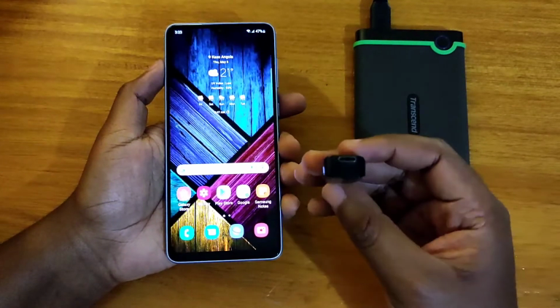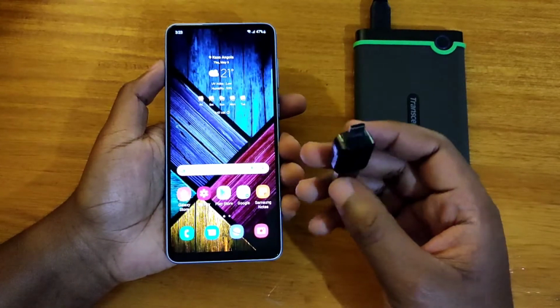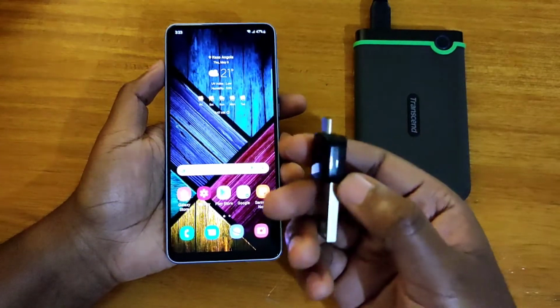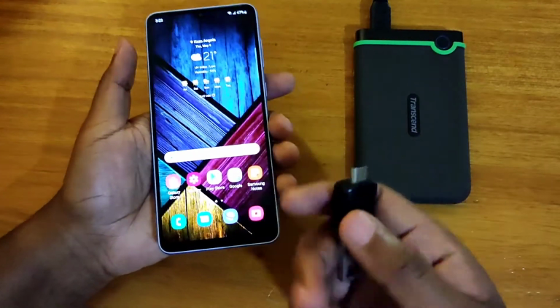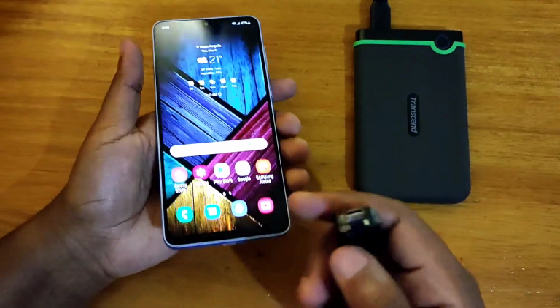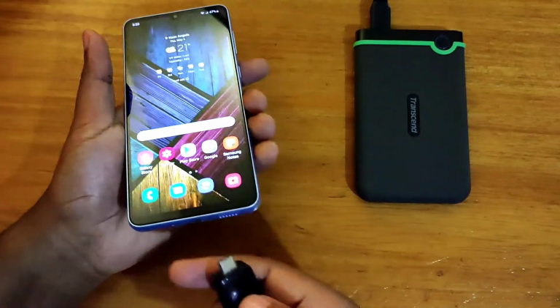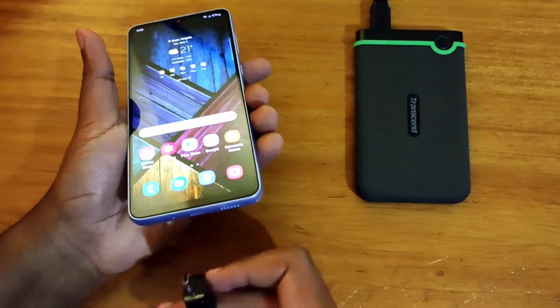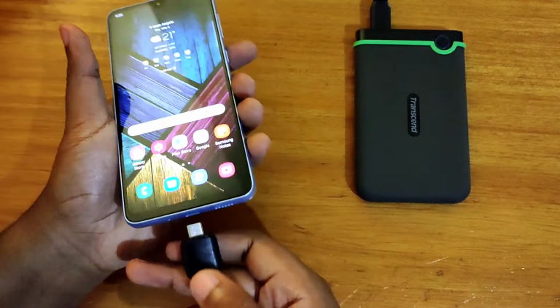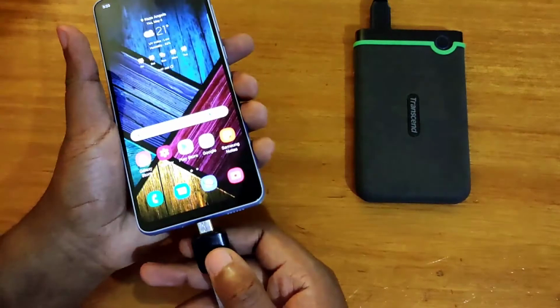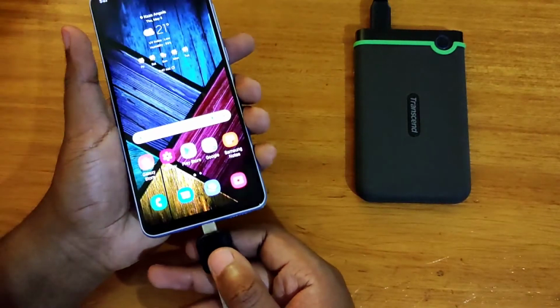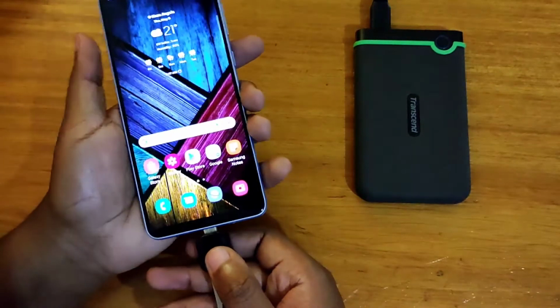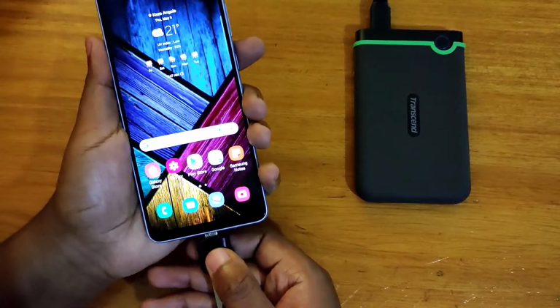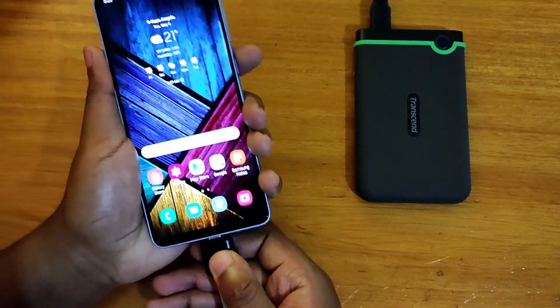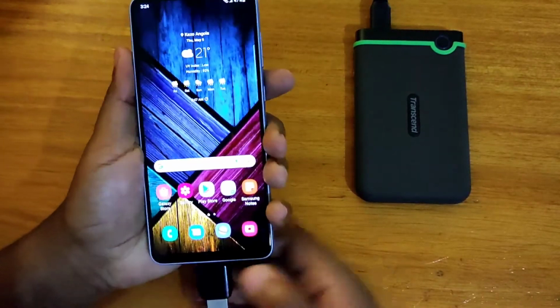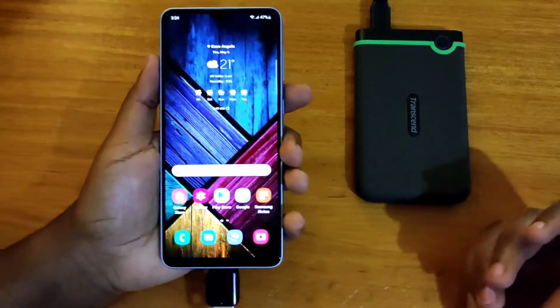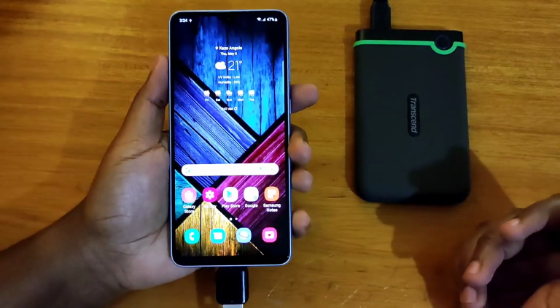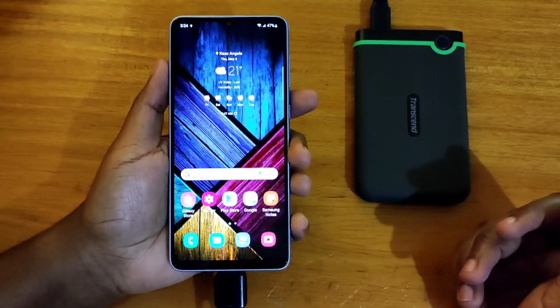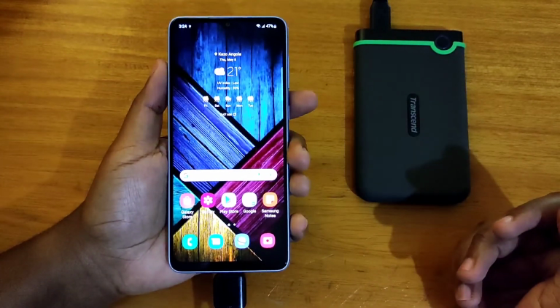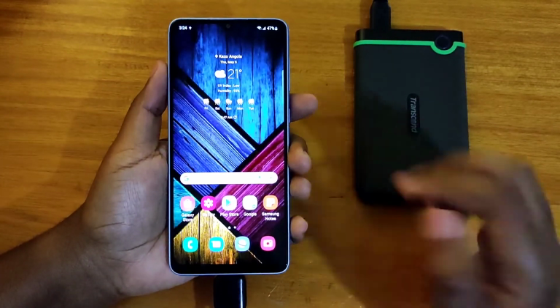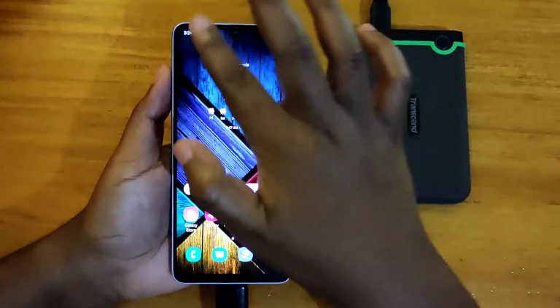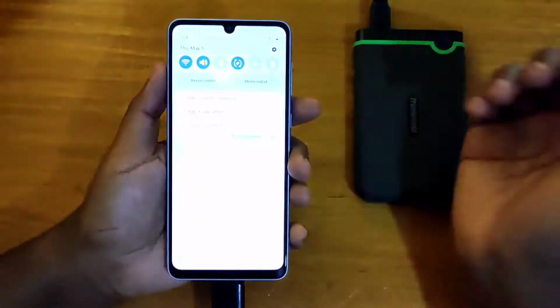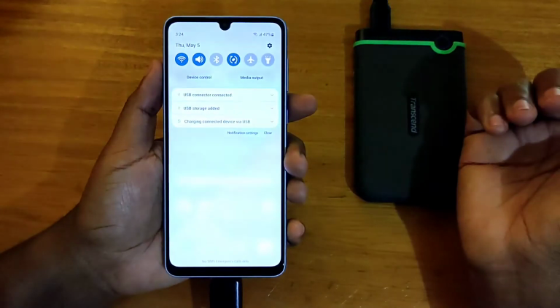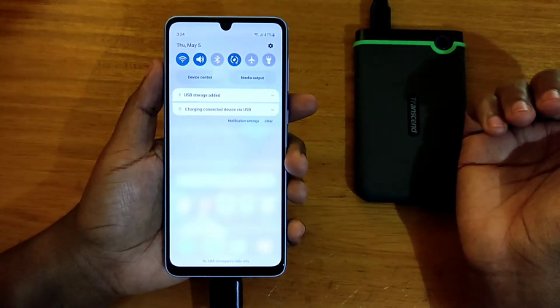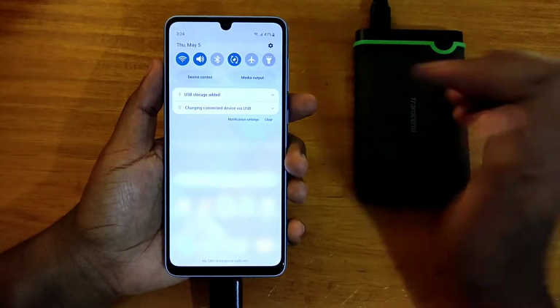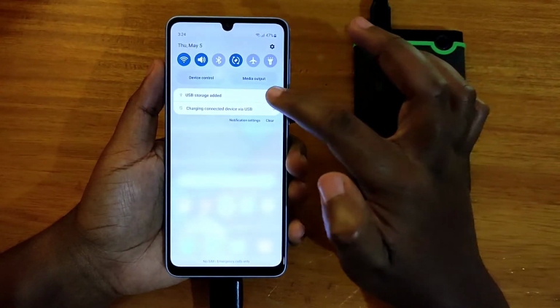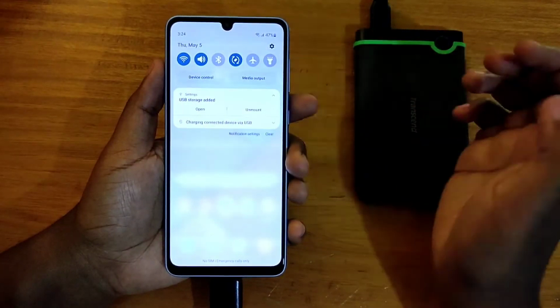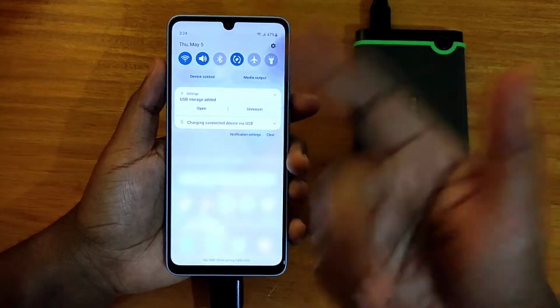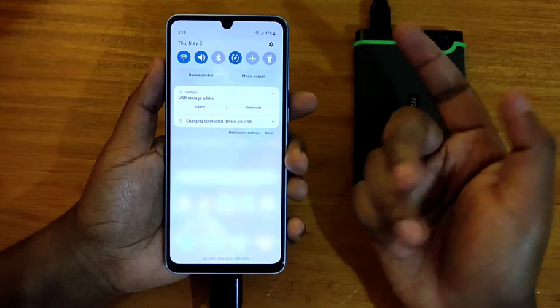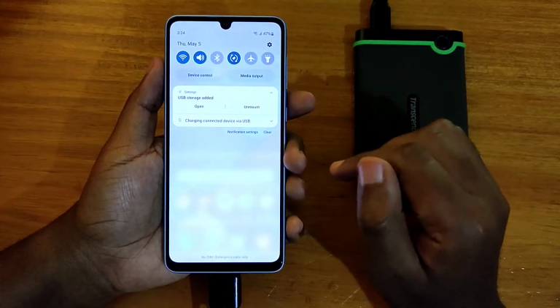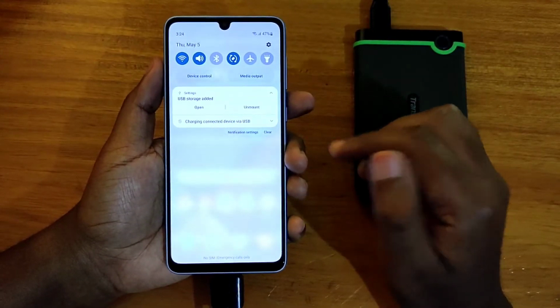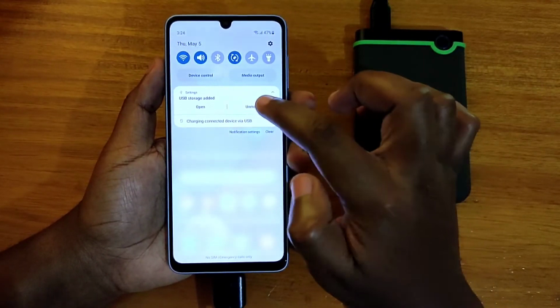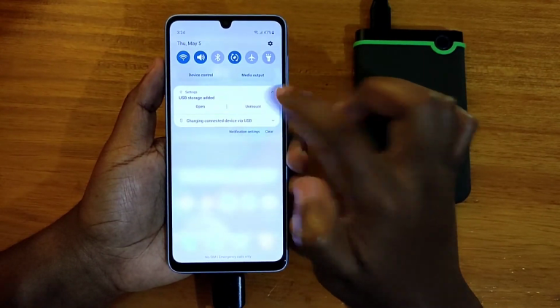Okay so let's go ahead and test the OTG, basically using an adapter — the OTG adapter from Samsung itself. Let's go ahead and test this and see. It's clearly supported, no issues here. You can basically open and unmount it.